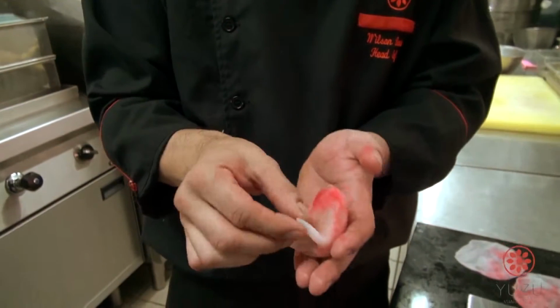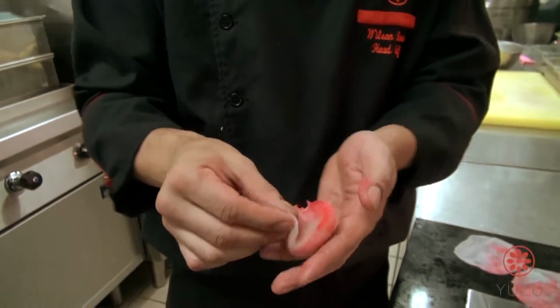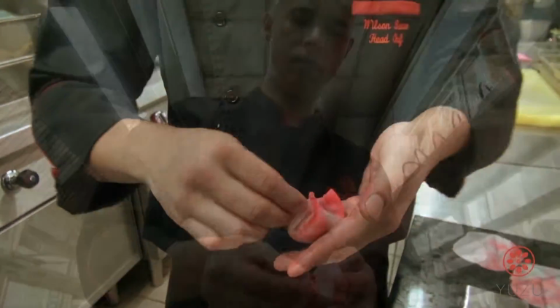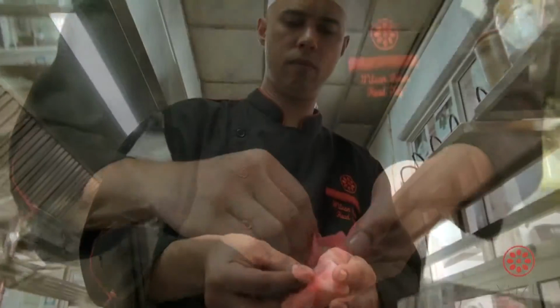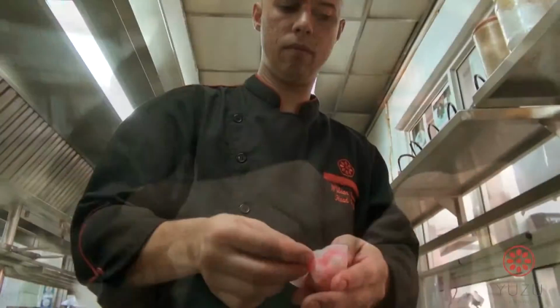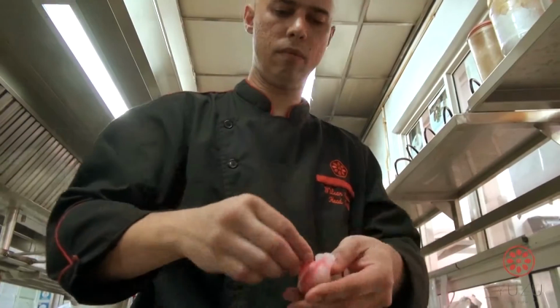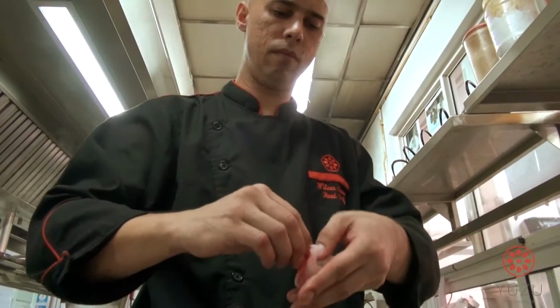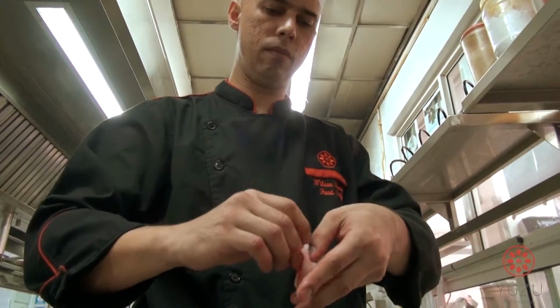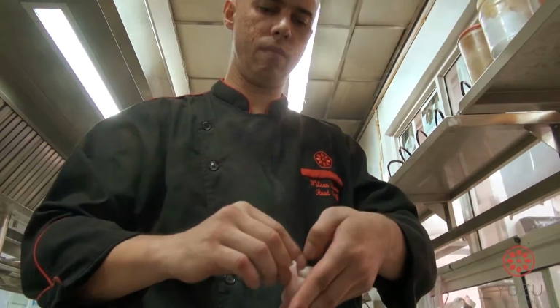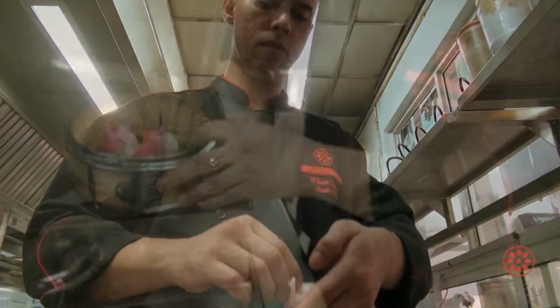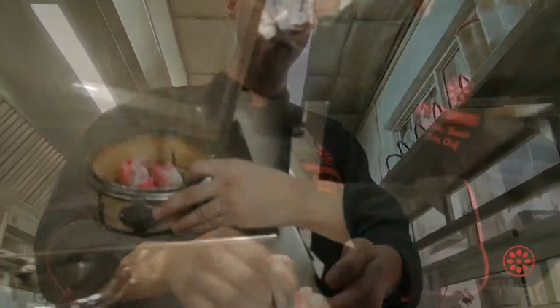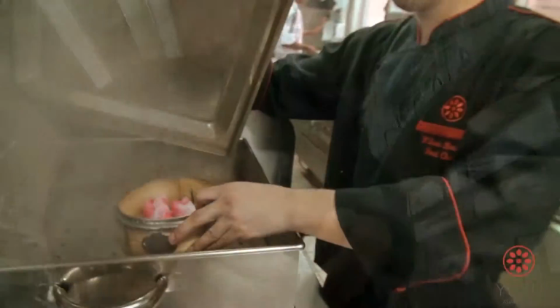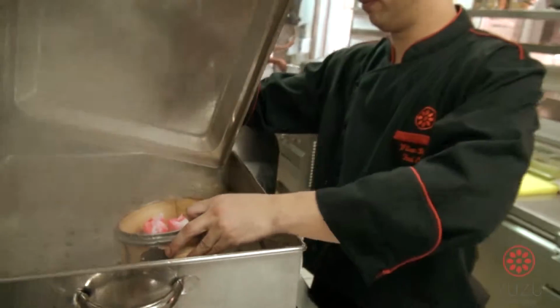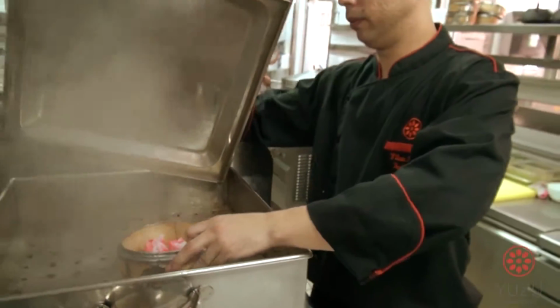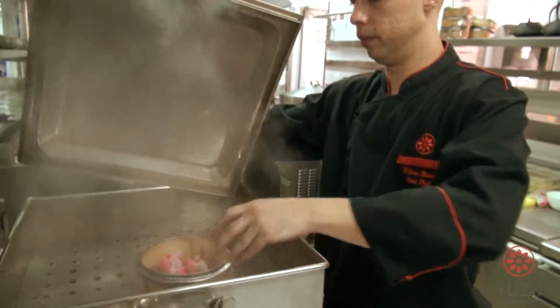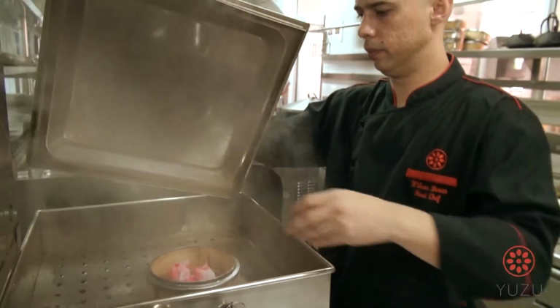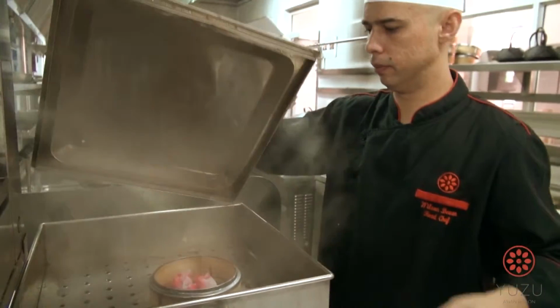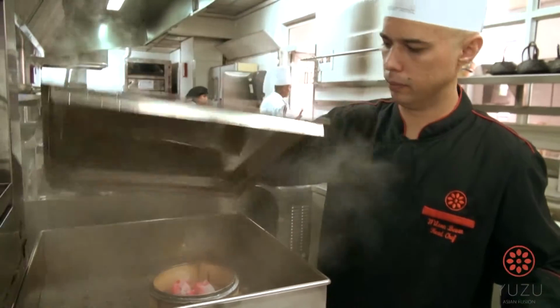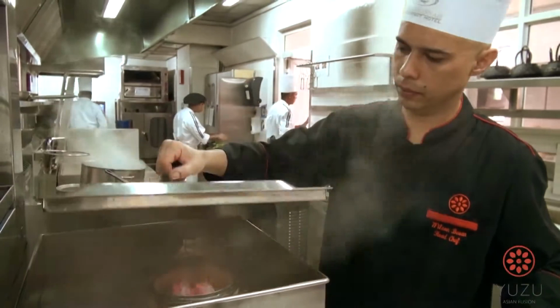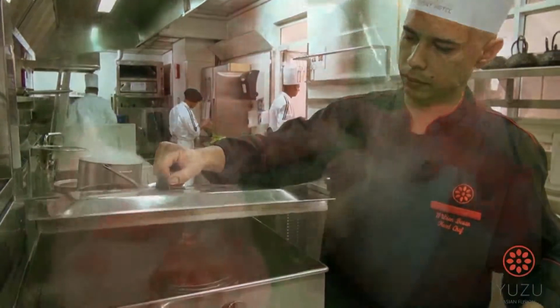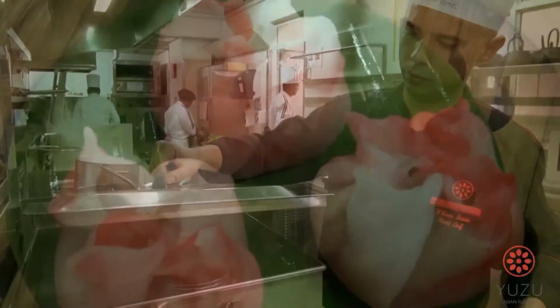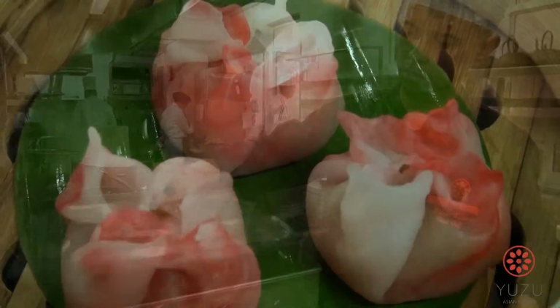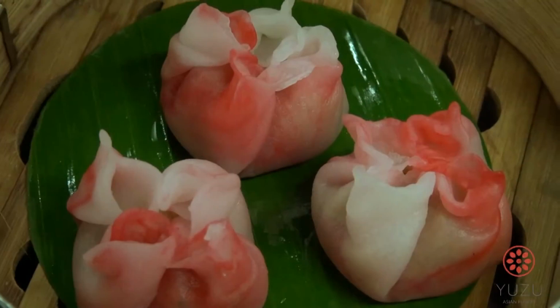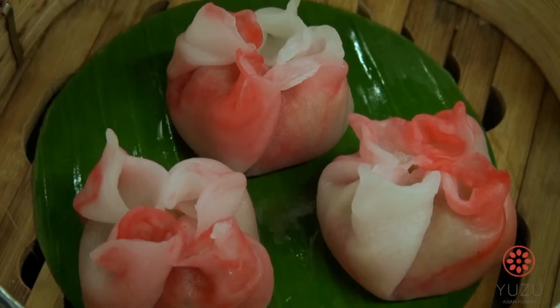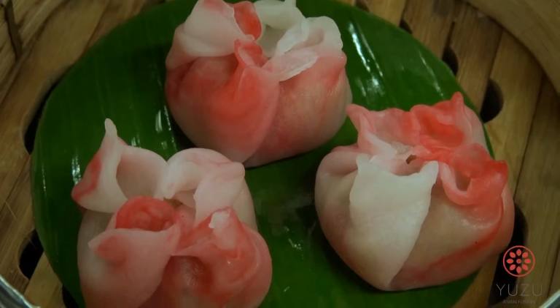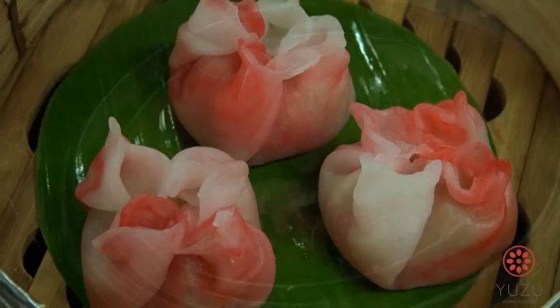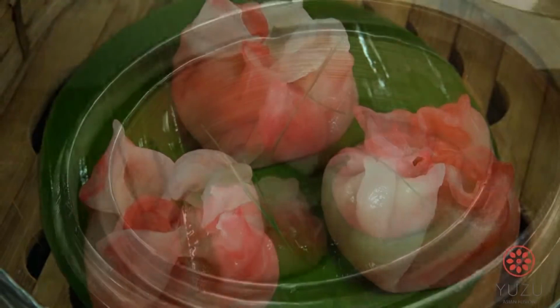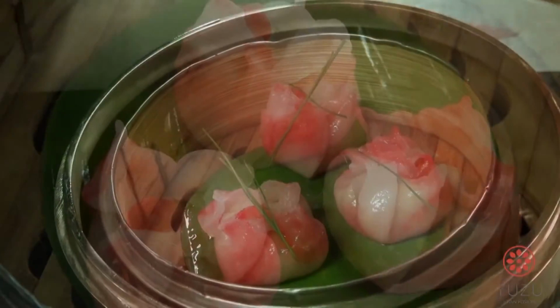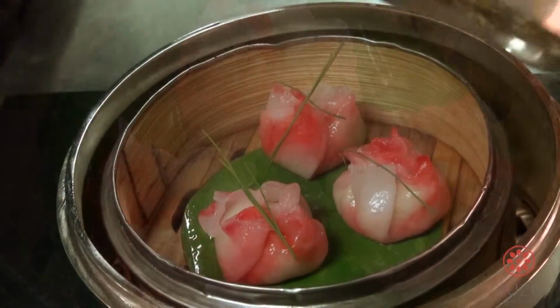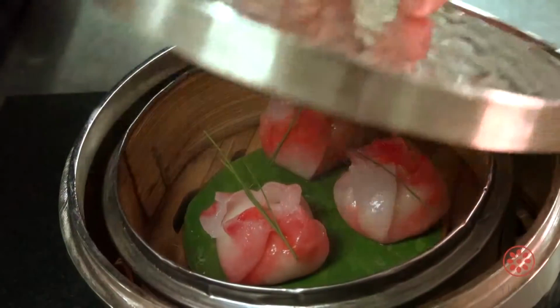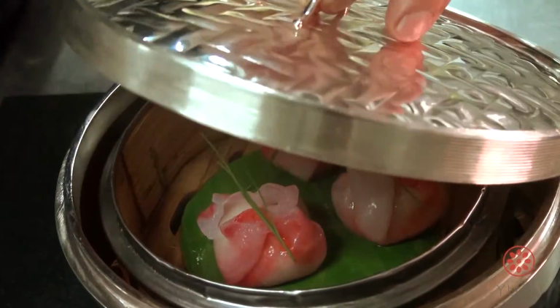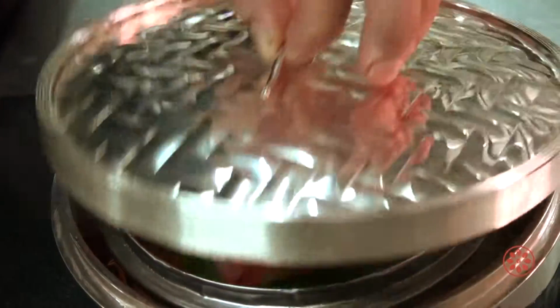It consists of a Thai red curry just to give it an extra spiciness and a twist to your normal Chinese dim sum.